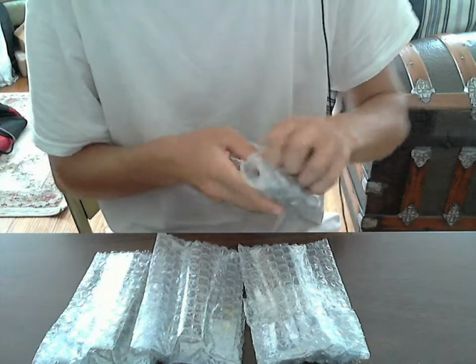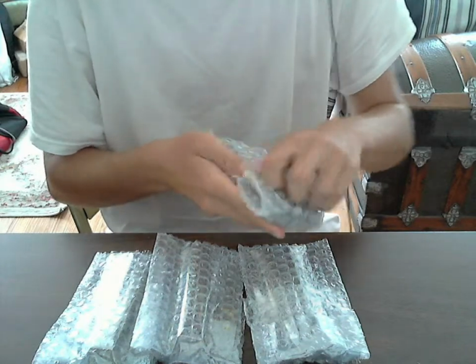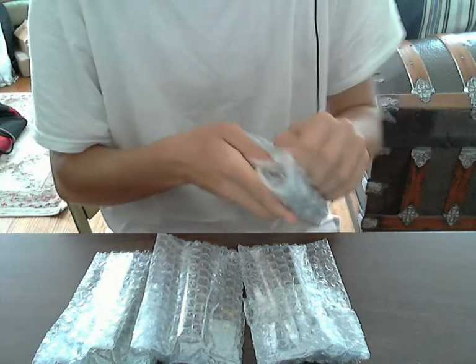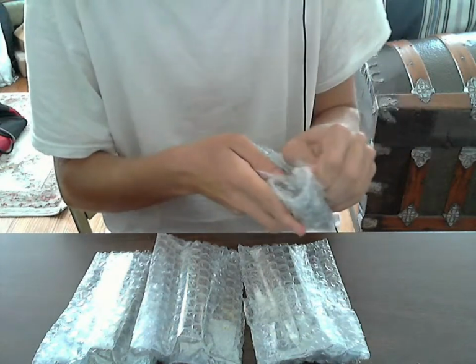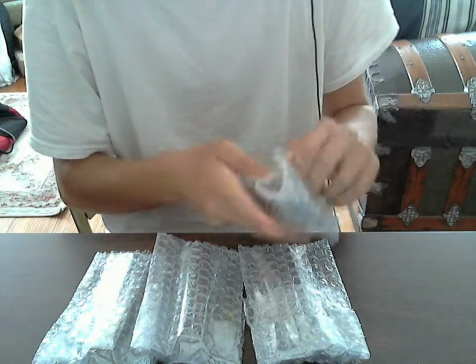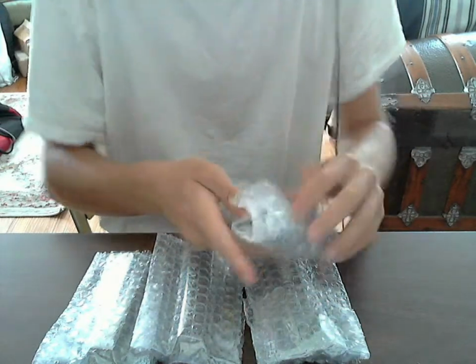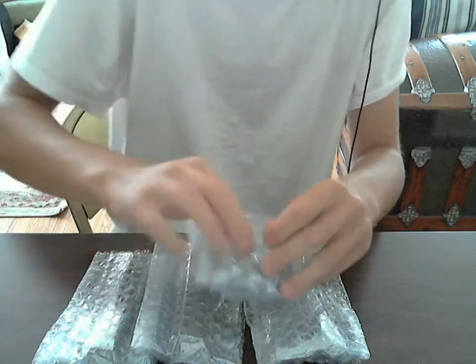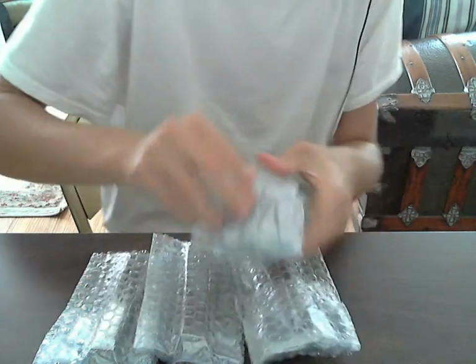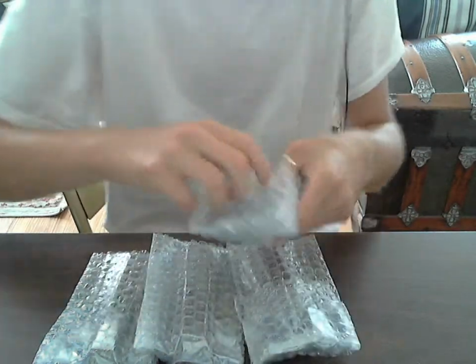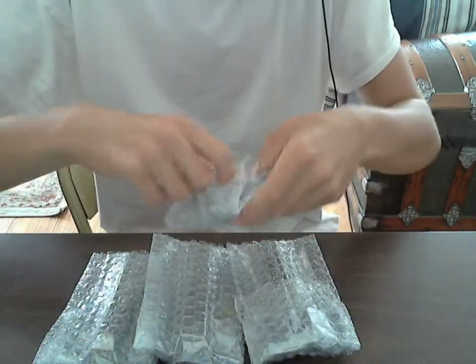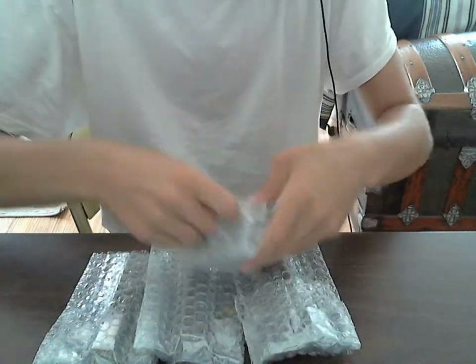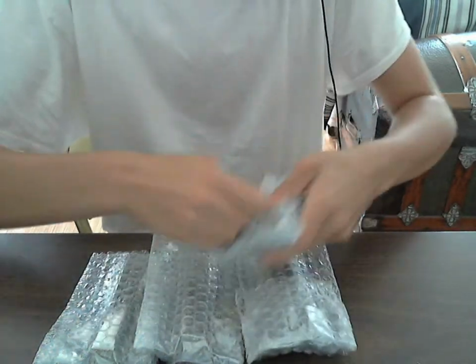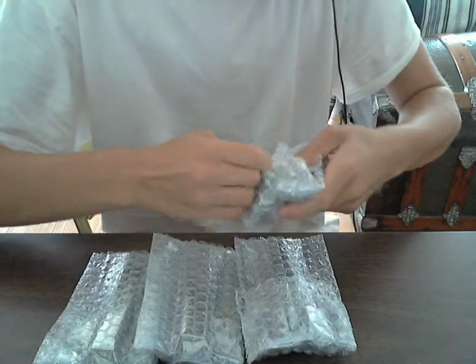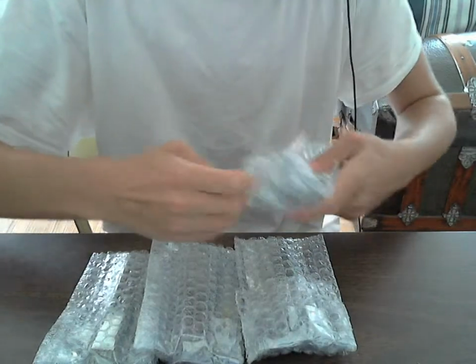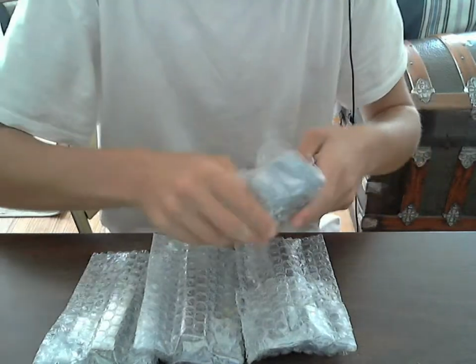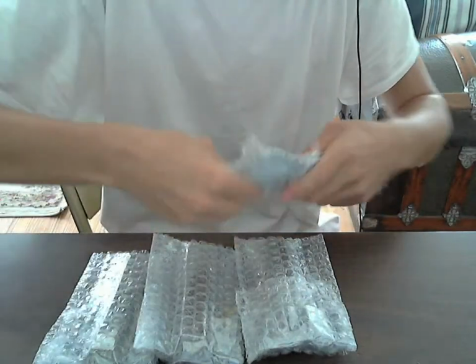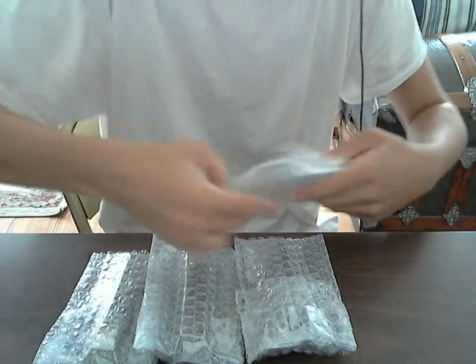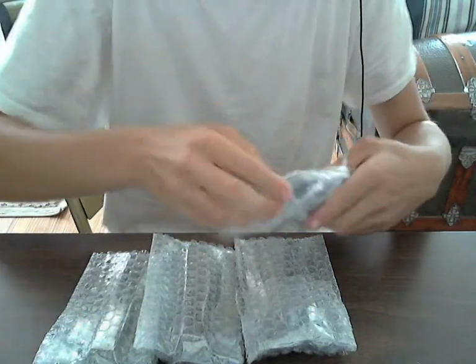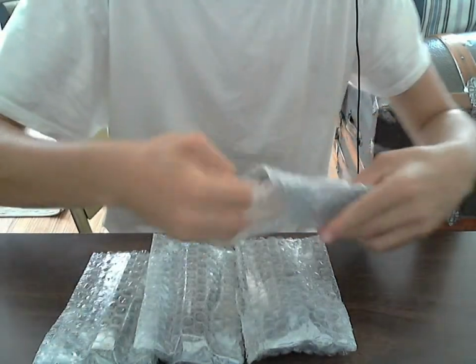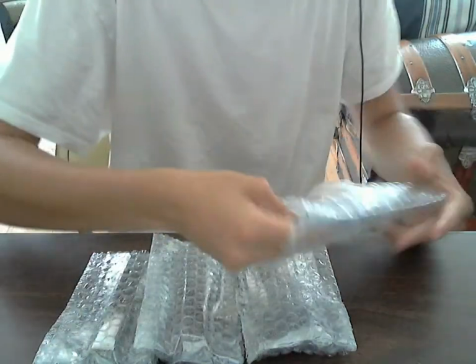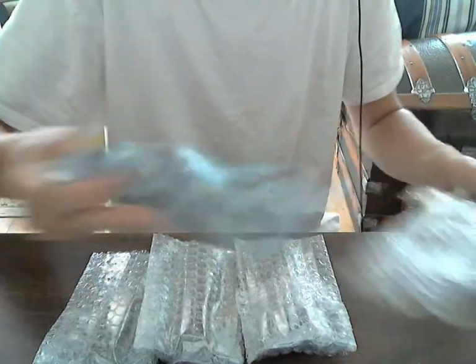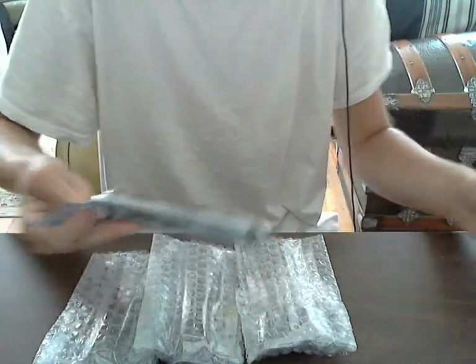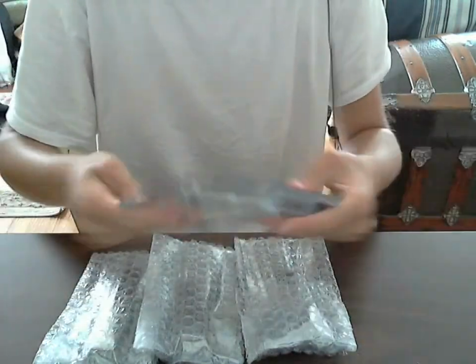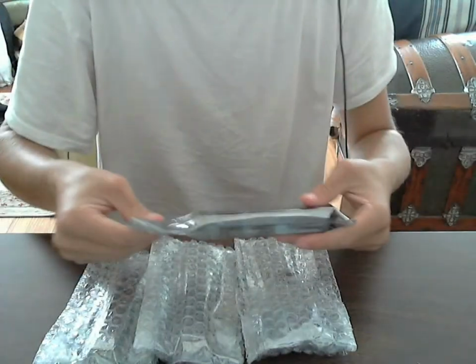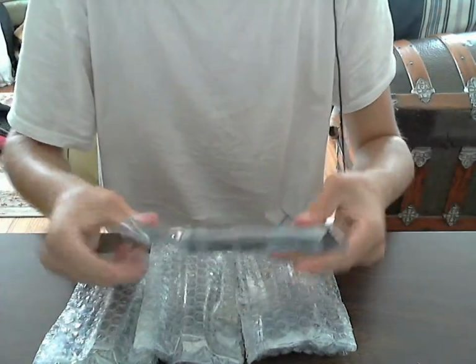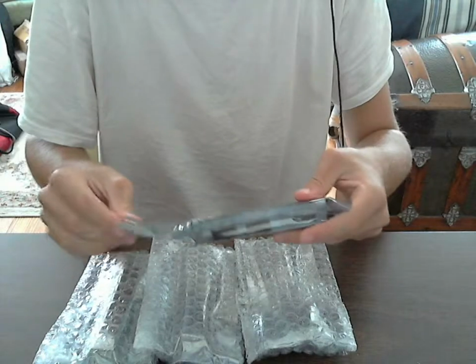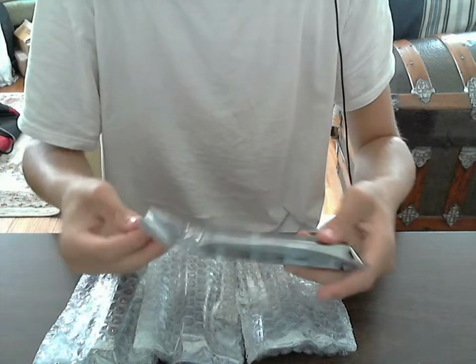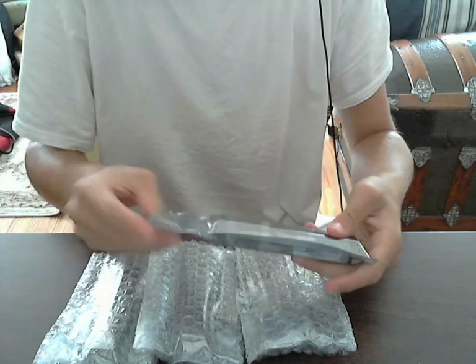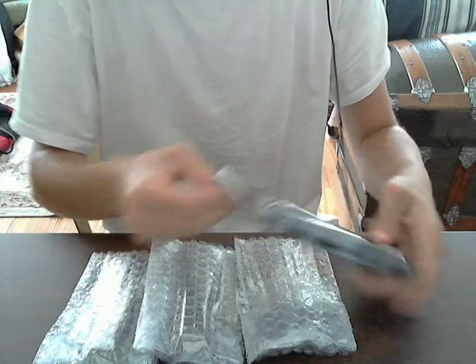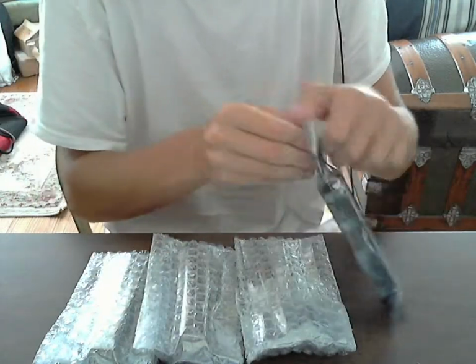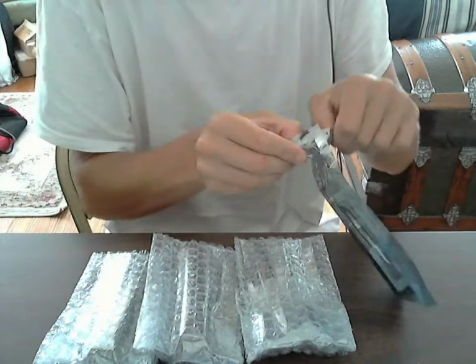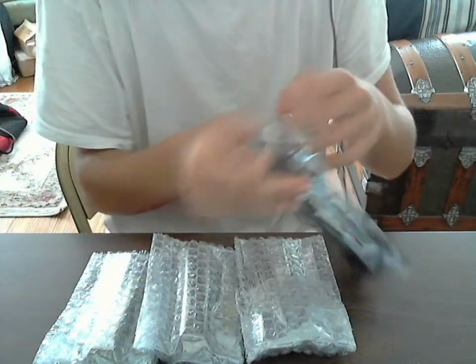Now I have every single memory slot of my card full. At some point I will need to replace those with higher RAM chips if I want to upgrade further.